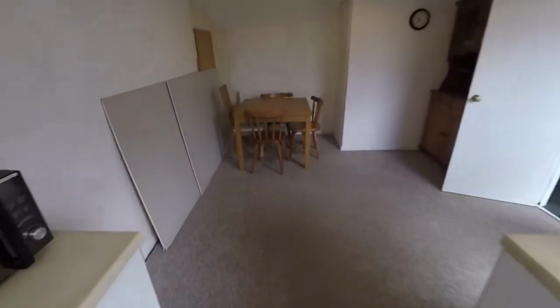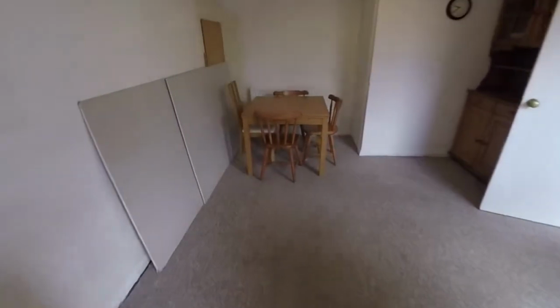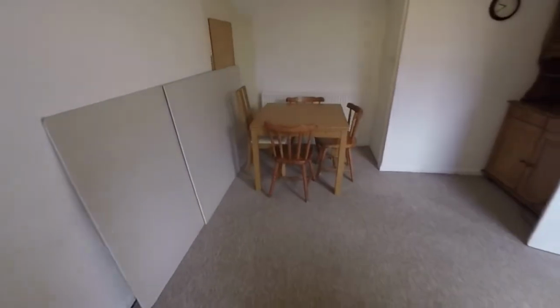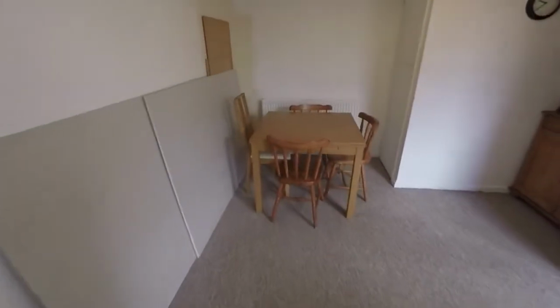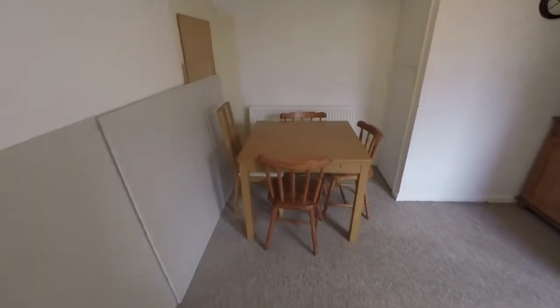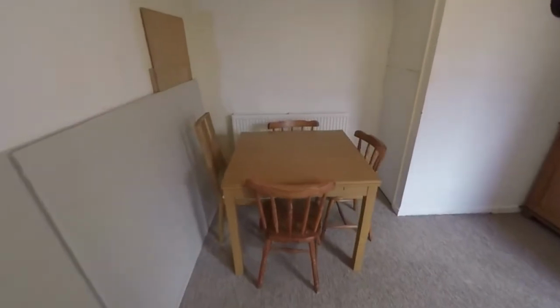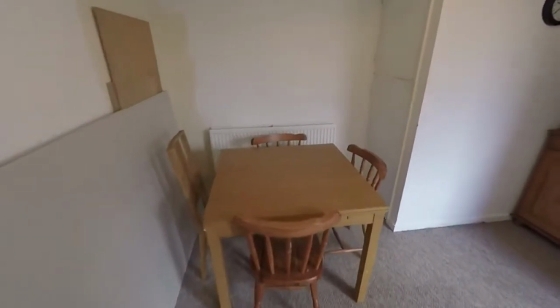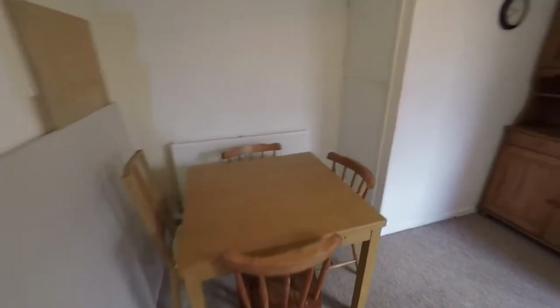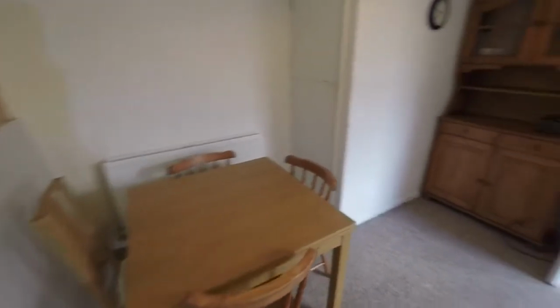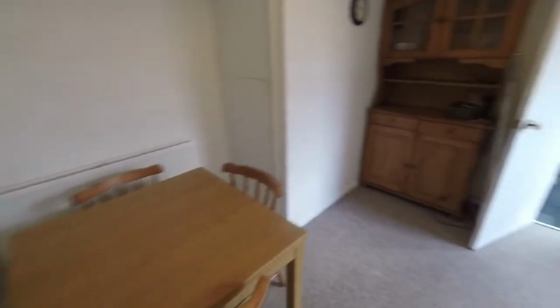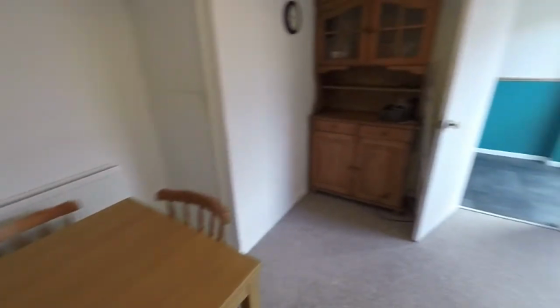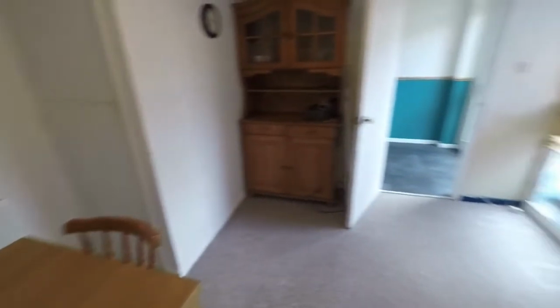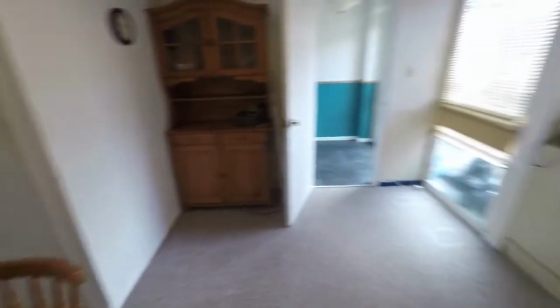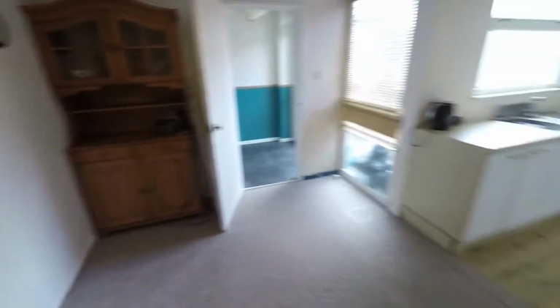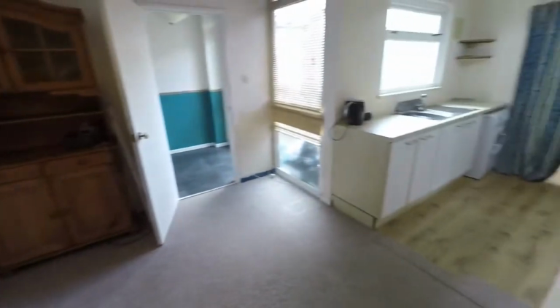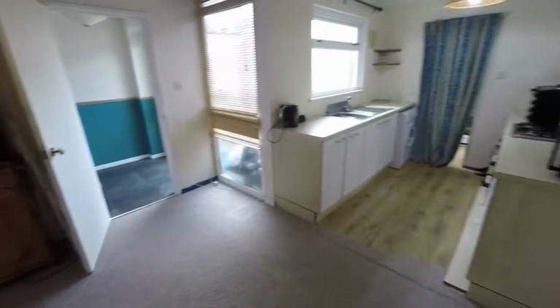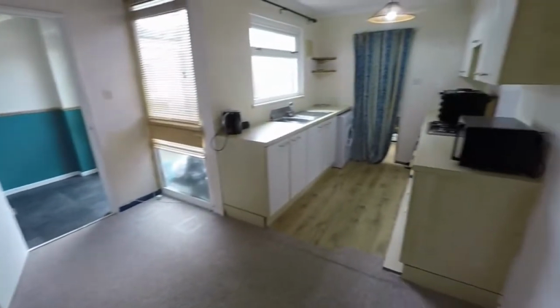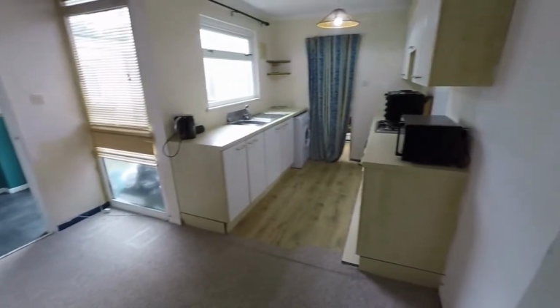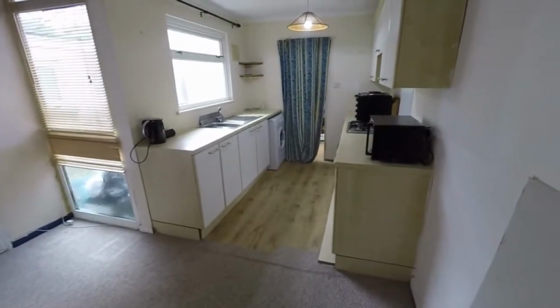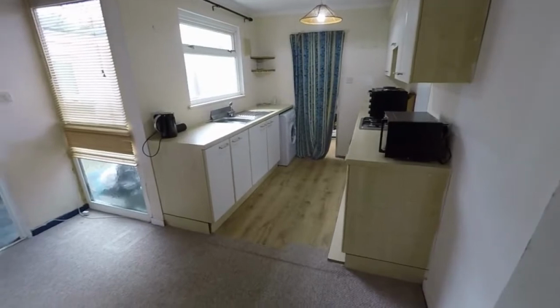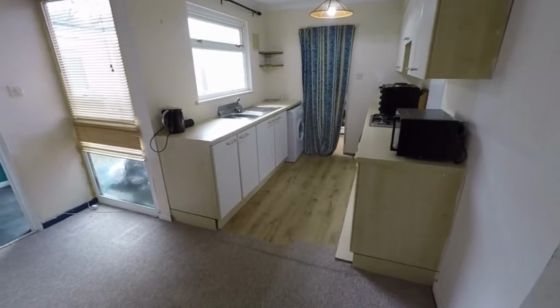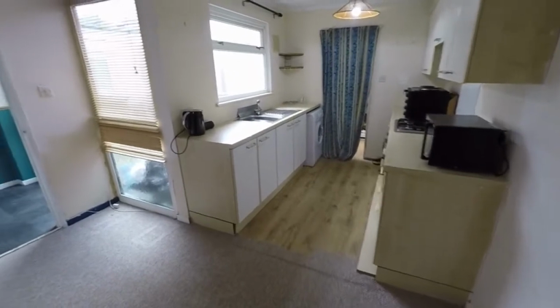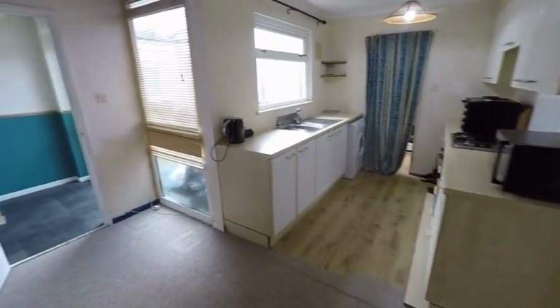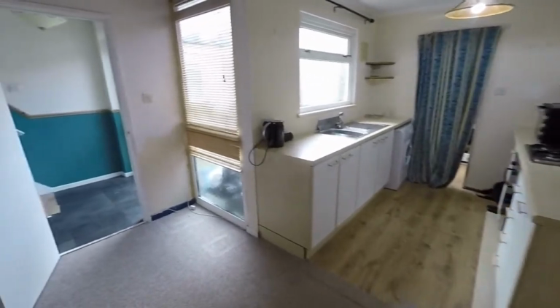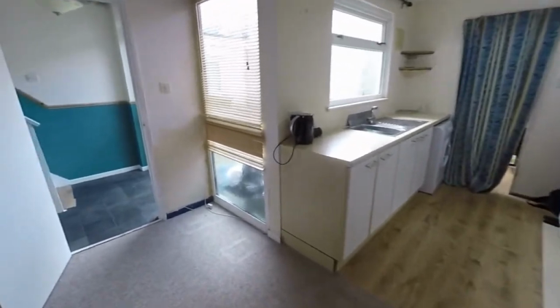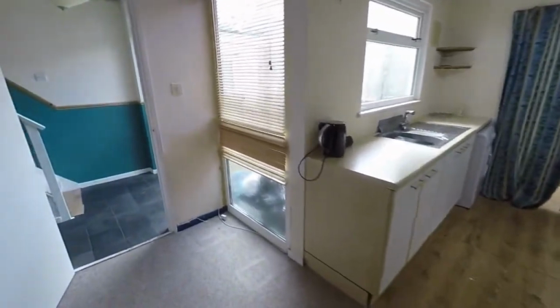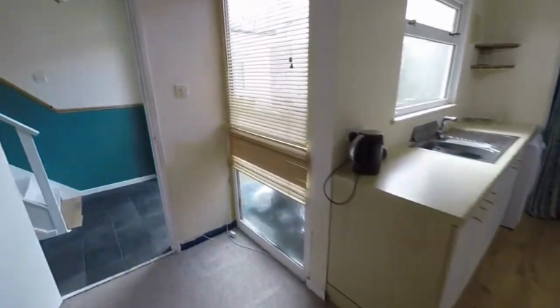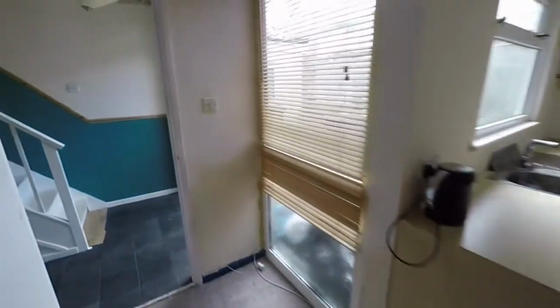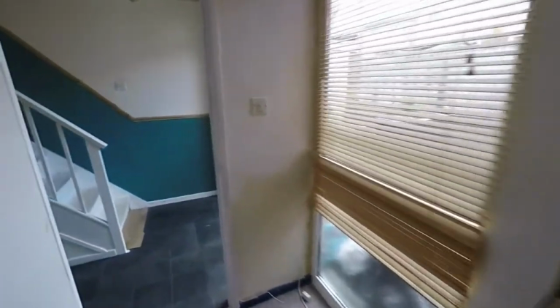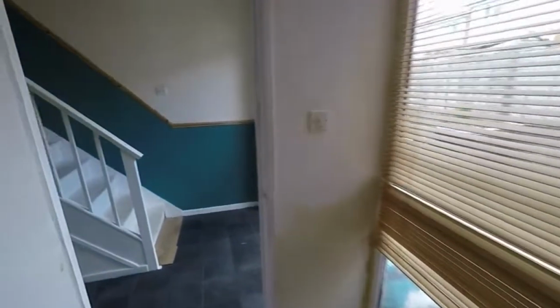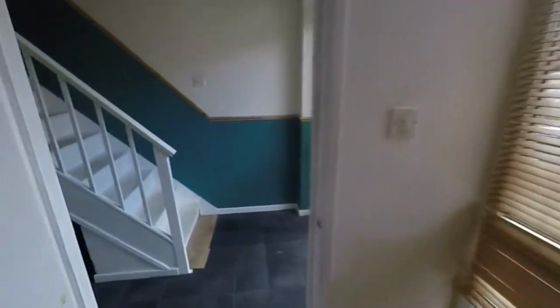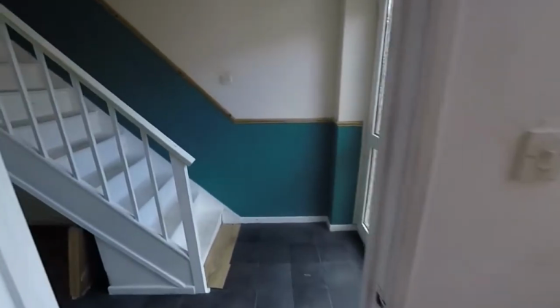Then we come into the kitchen diner. Open plan space here with lots of room to accommodate your dining furniture and you've got a fitted kitchen as well with lots of potential to have this upgraded and modernised.